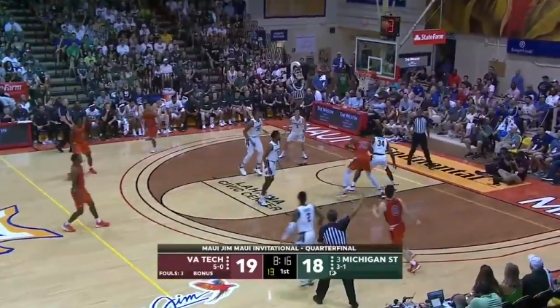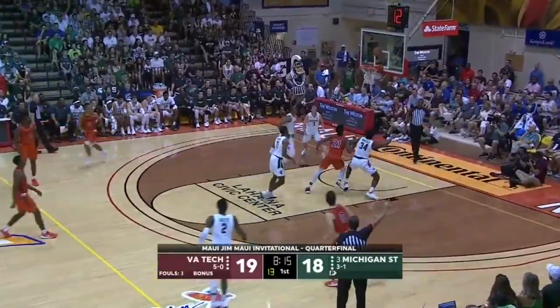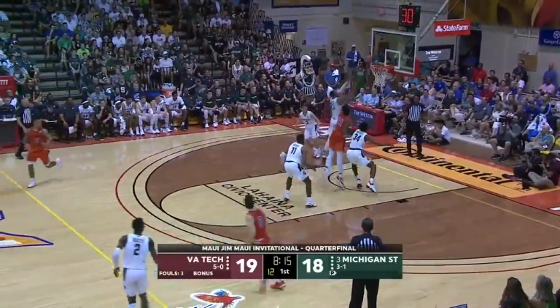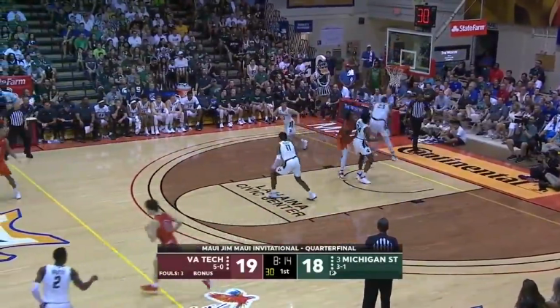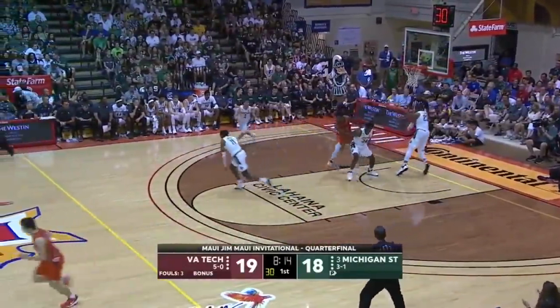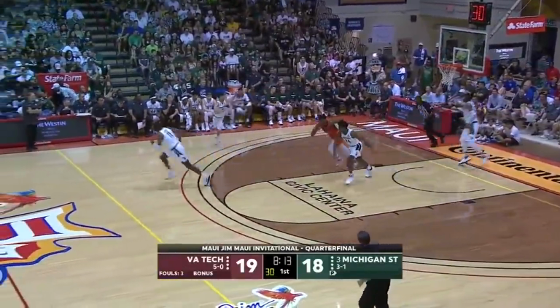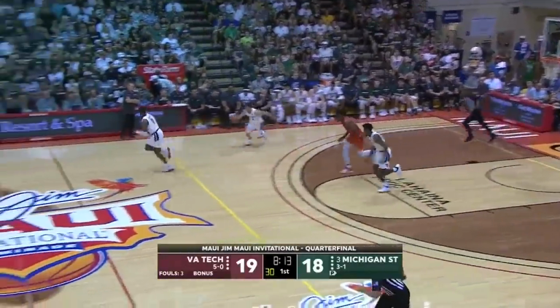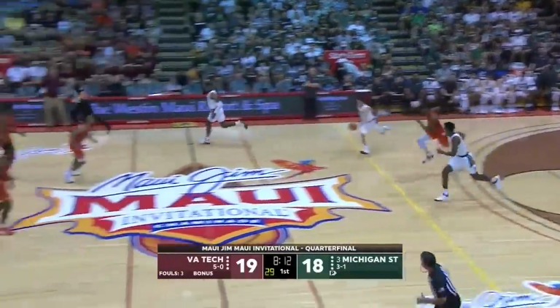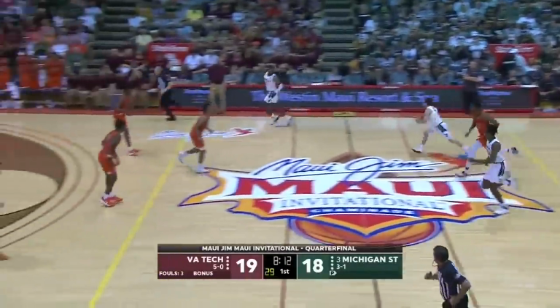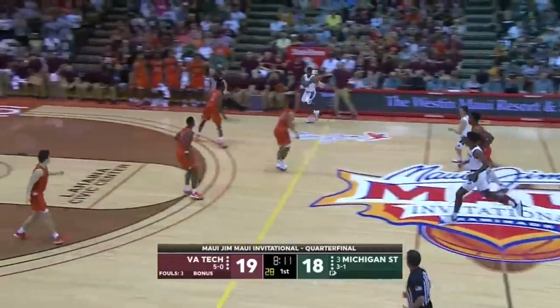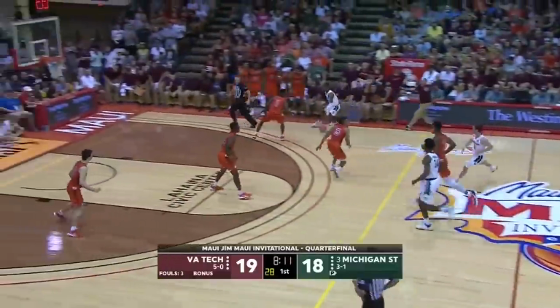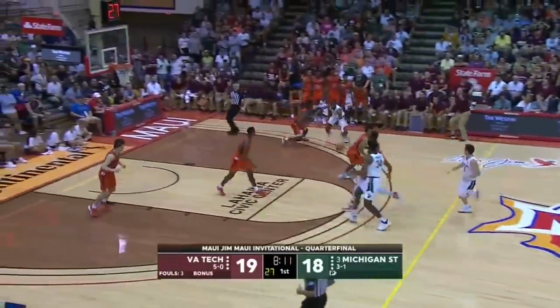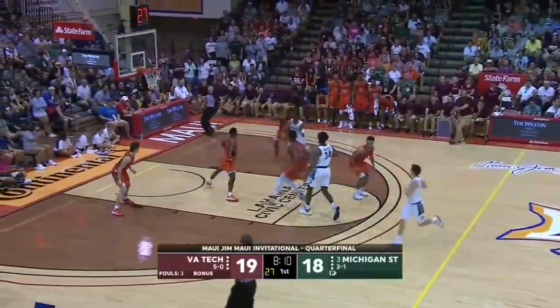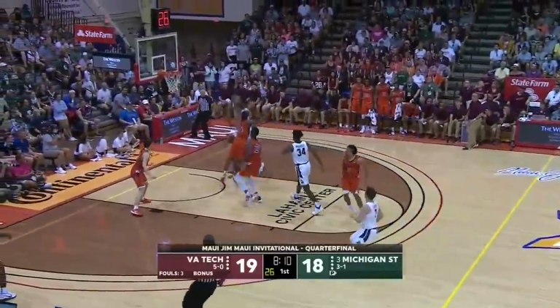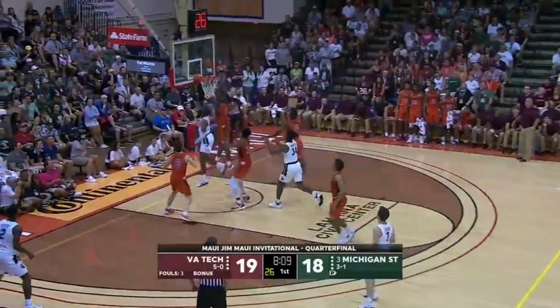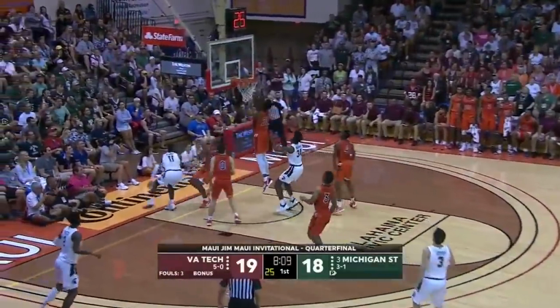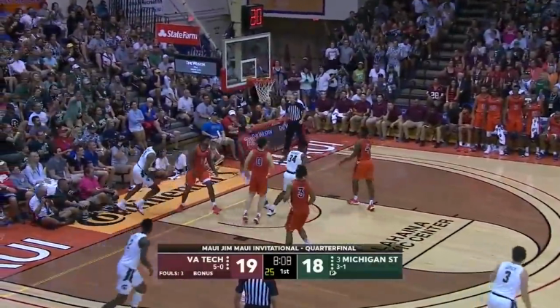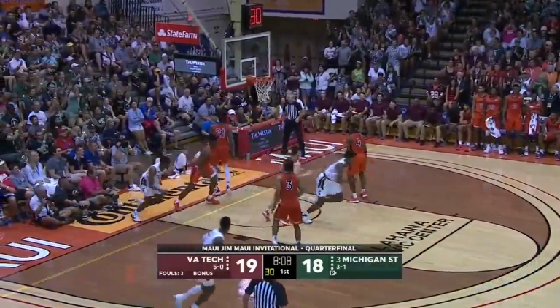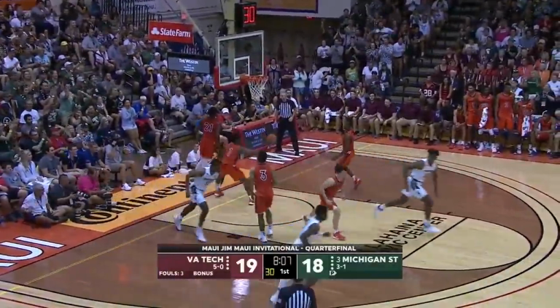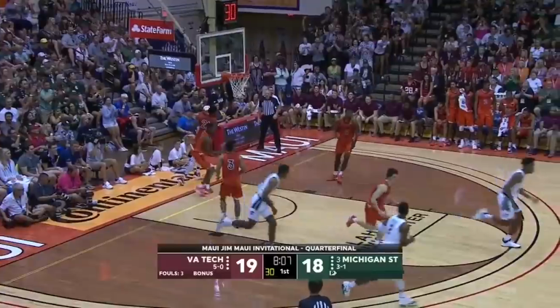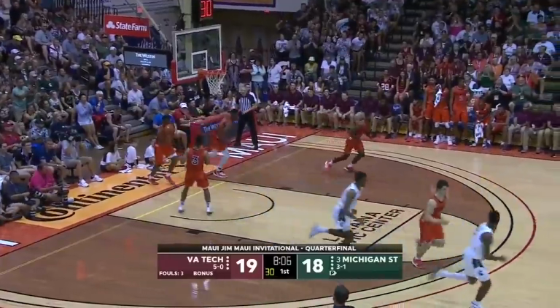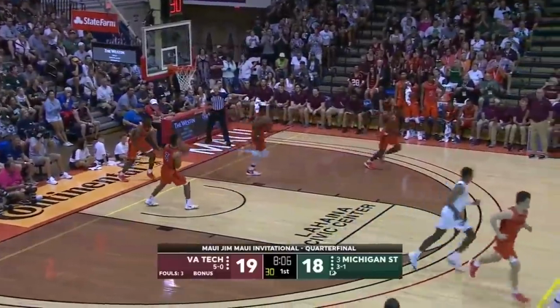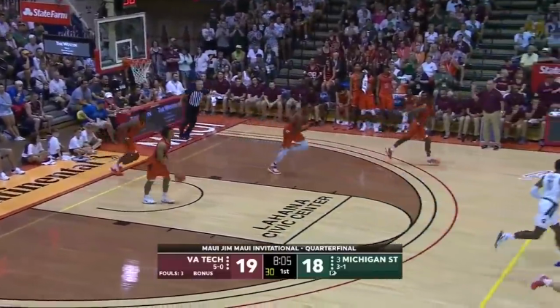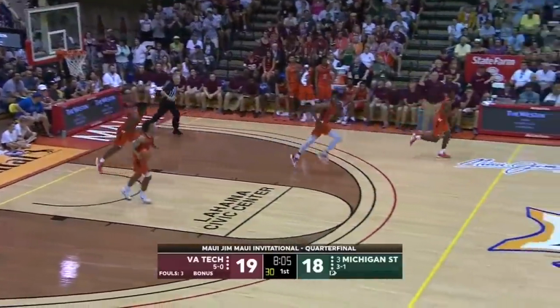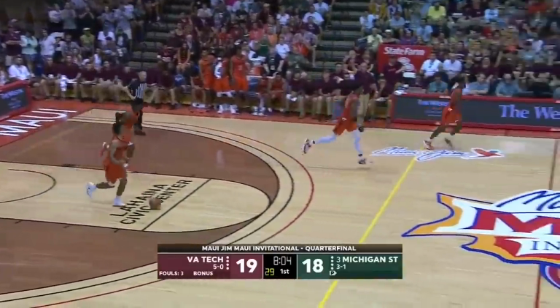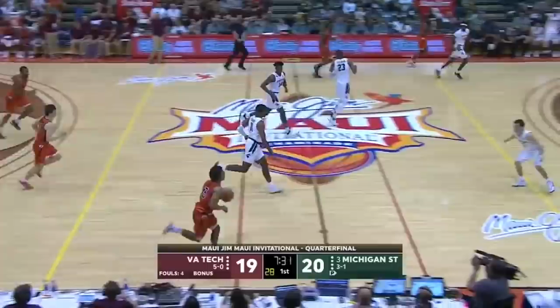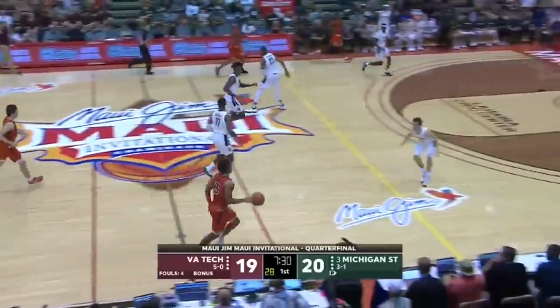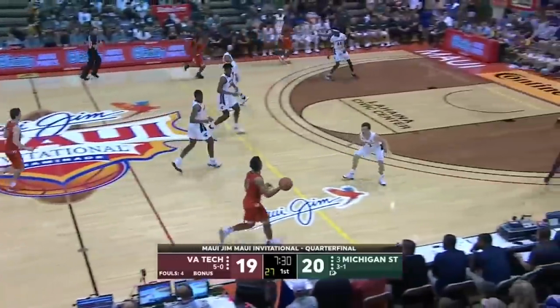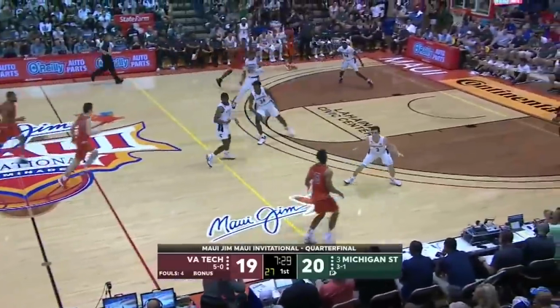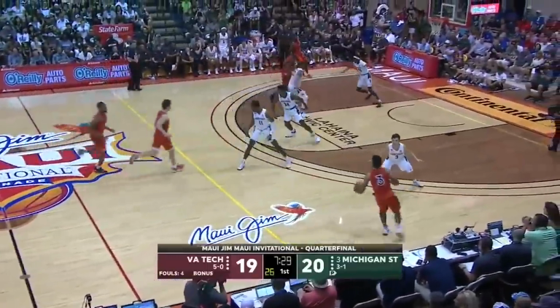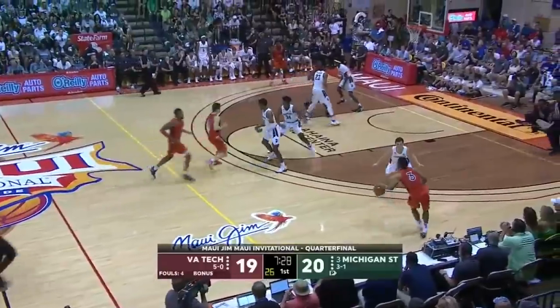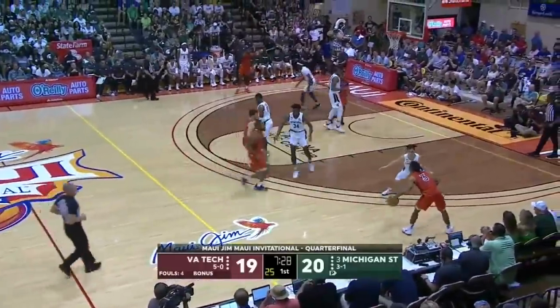He goes baseline, then gets a little screen down for a shot on the wing. Tough action. Aaron Henry's got that extra gear — Spartans back on top. Cassius Winston, if you're just joining us, has two fouls on the bench.